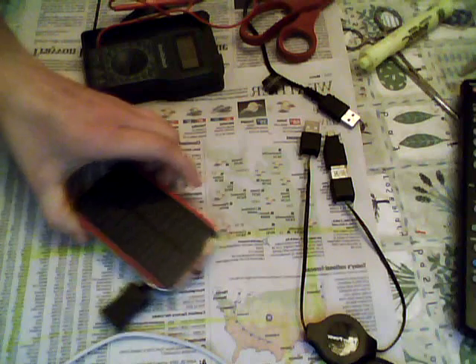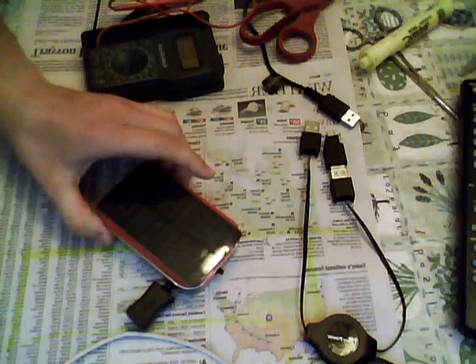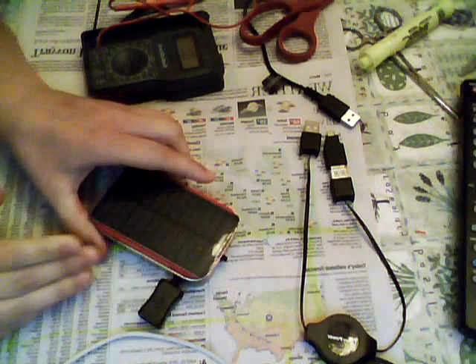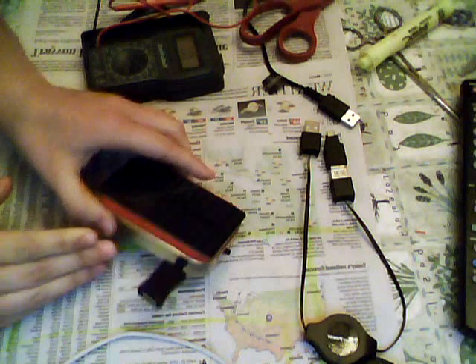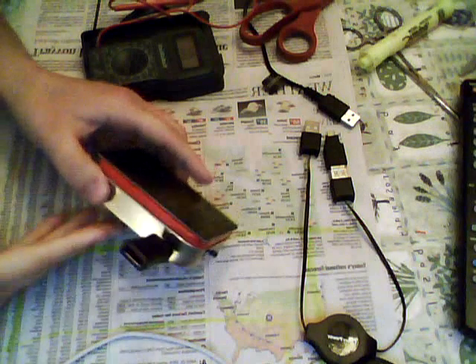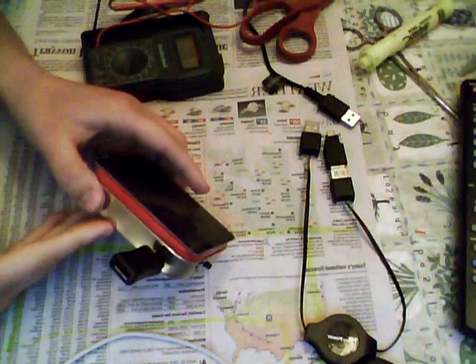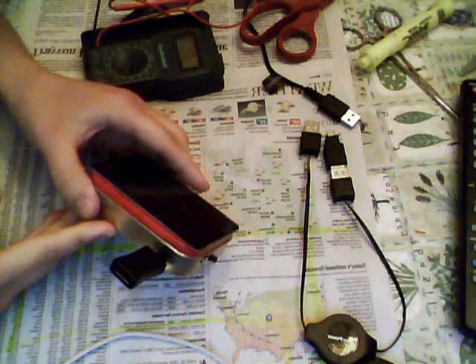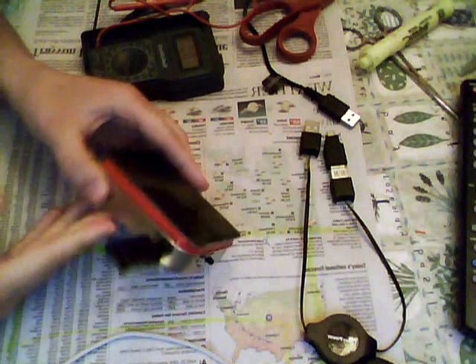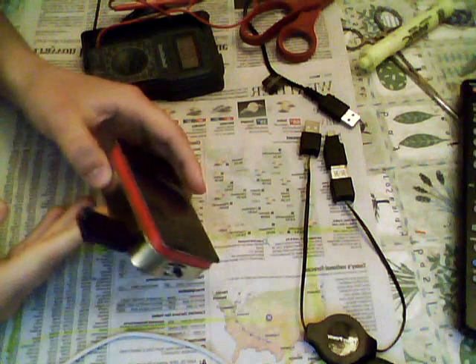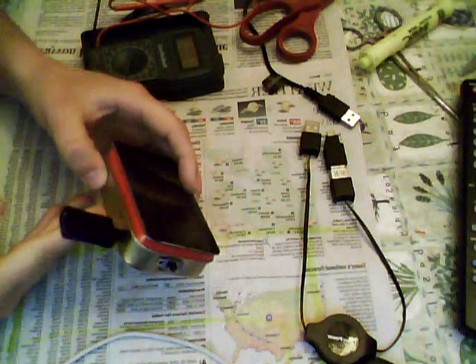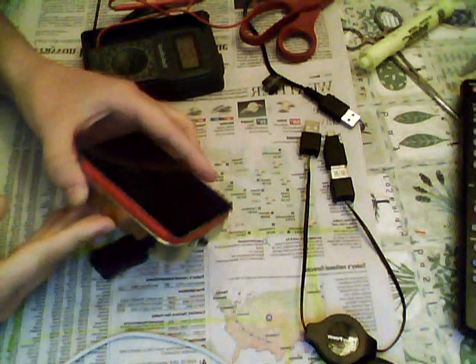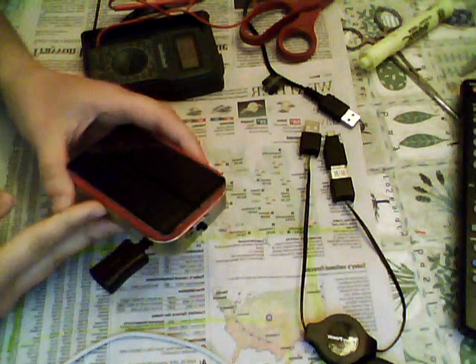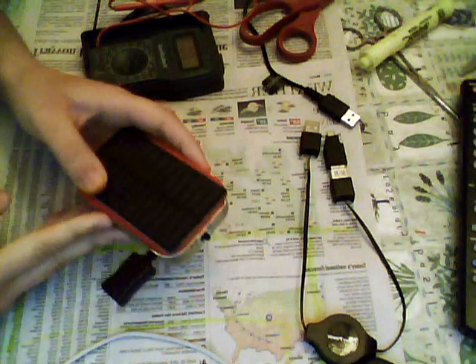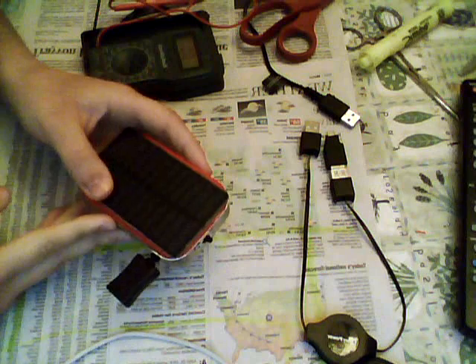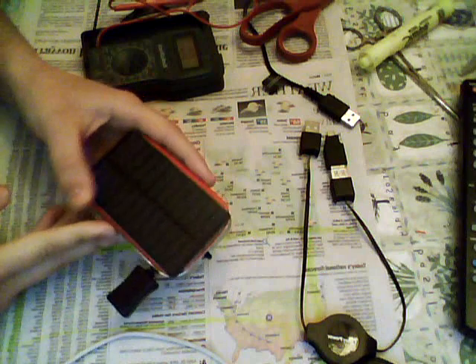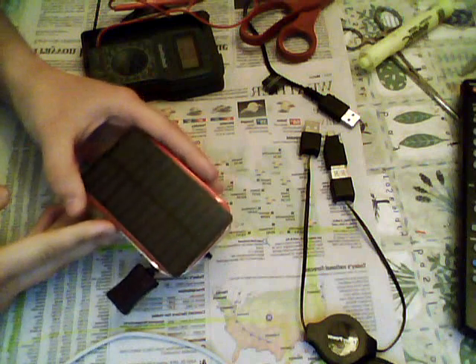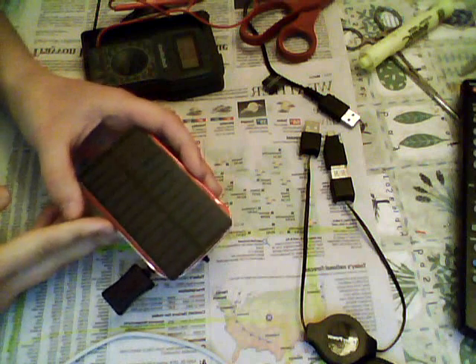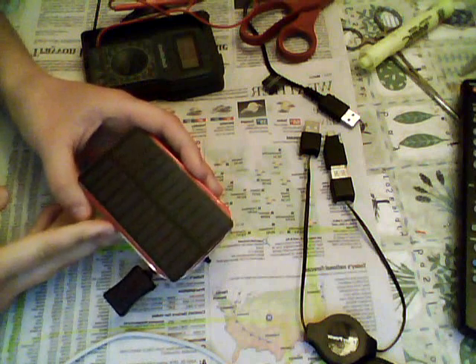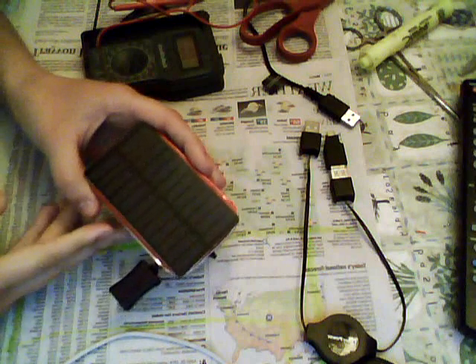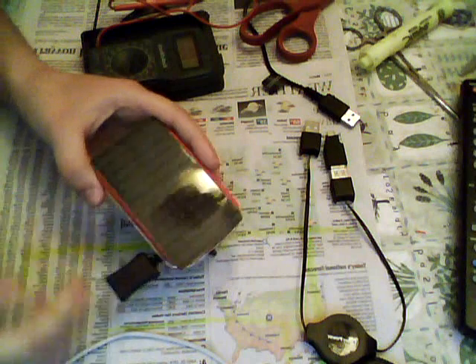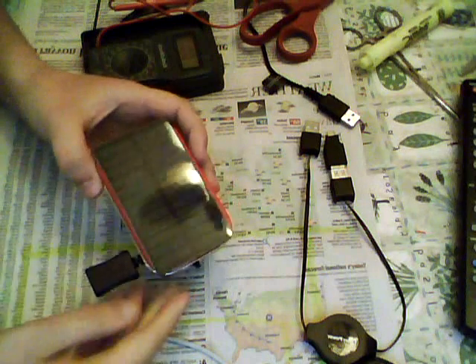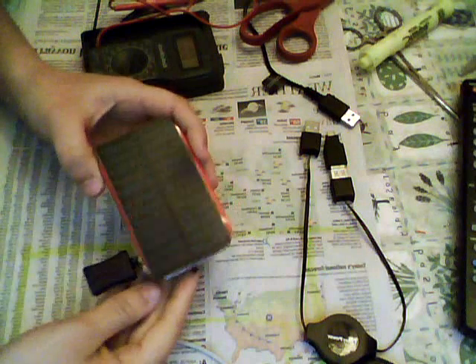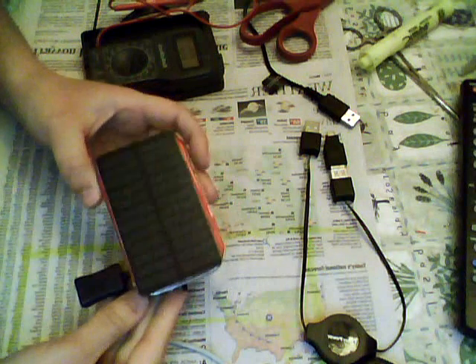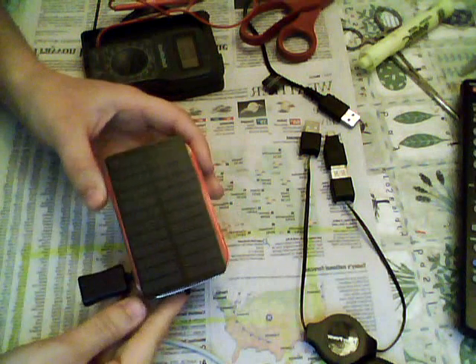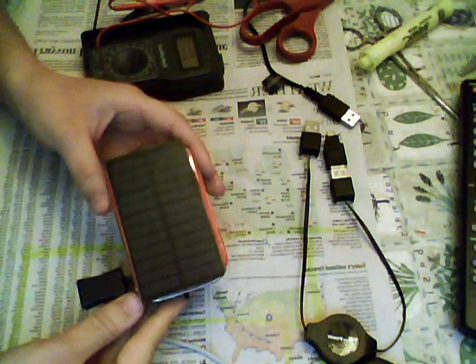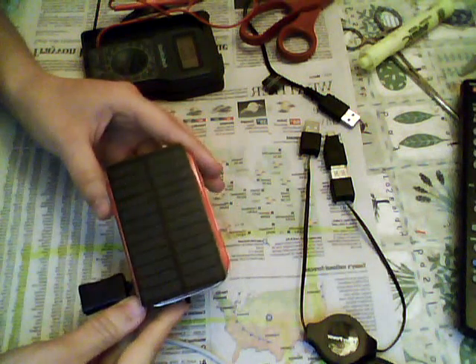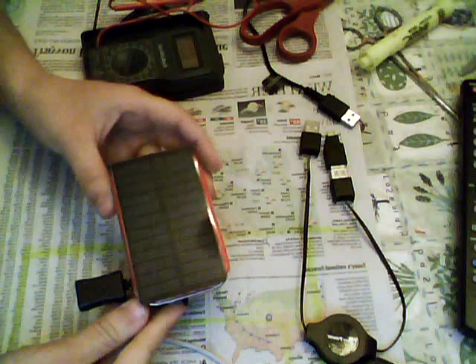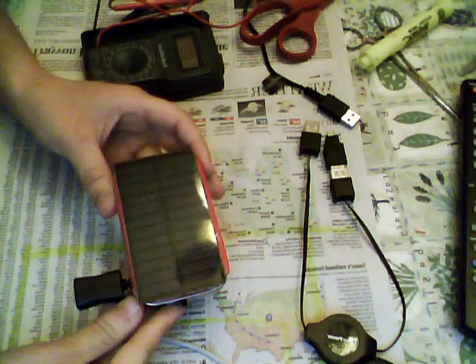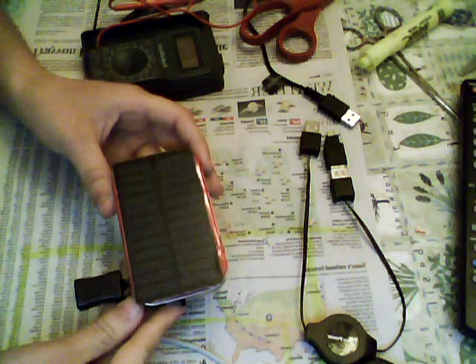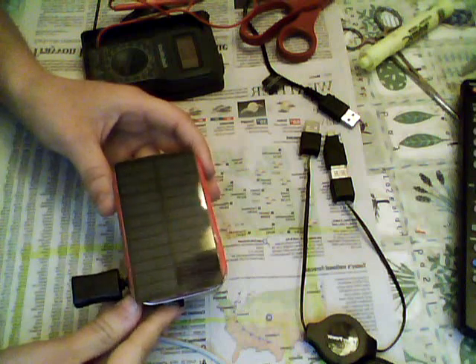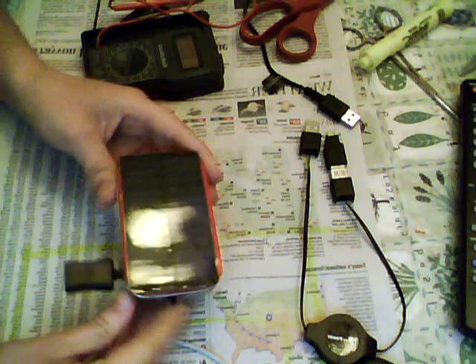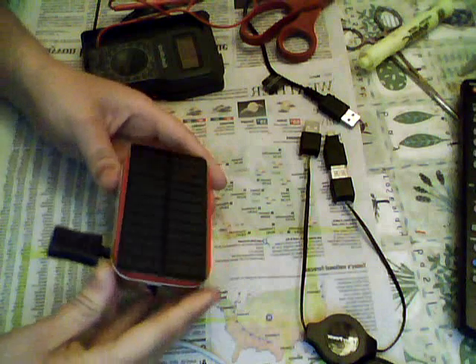How to make a solar USB charger with a battery backup in an Altoids tin. There are a lot of examples of these online, but there's no tutorial on how to actually make one. So I figured out how to make it, and here's how.